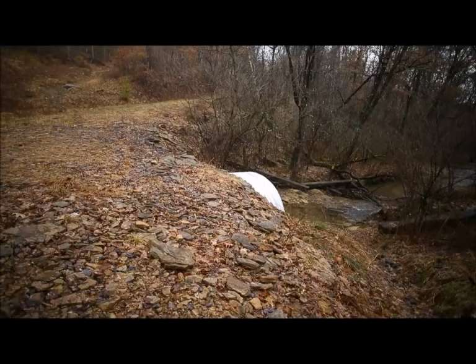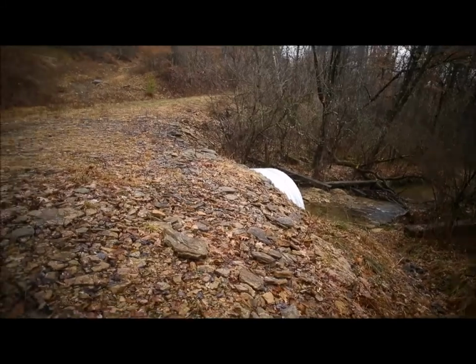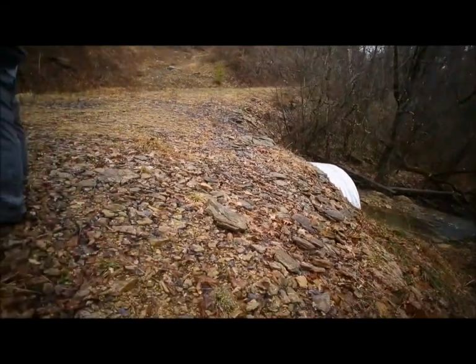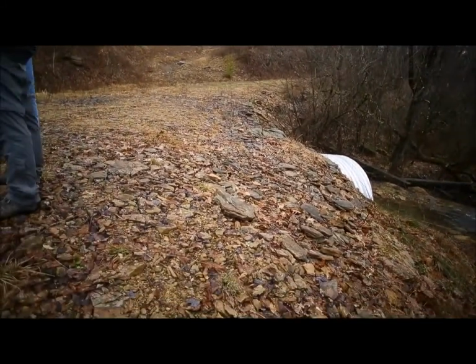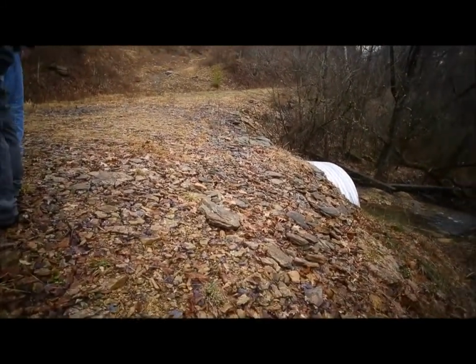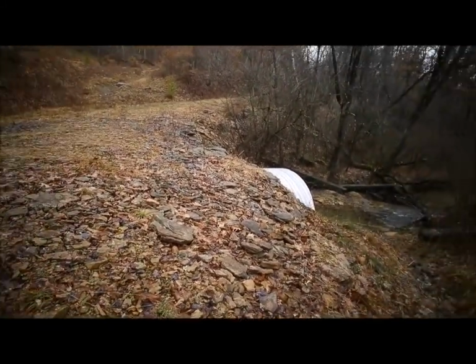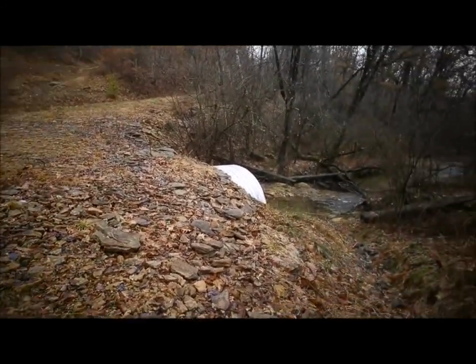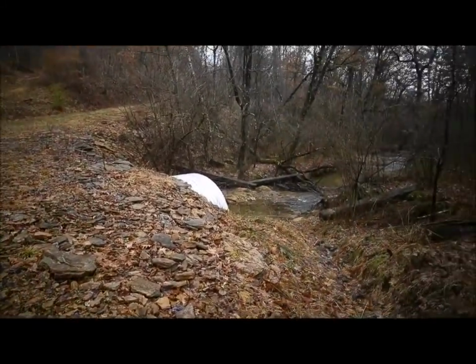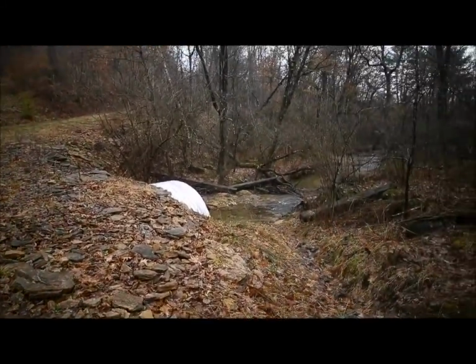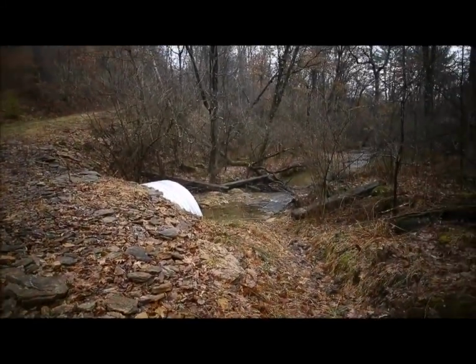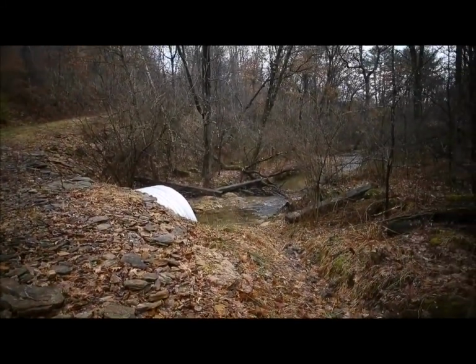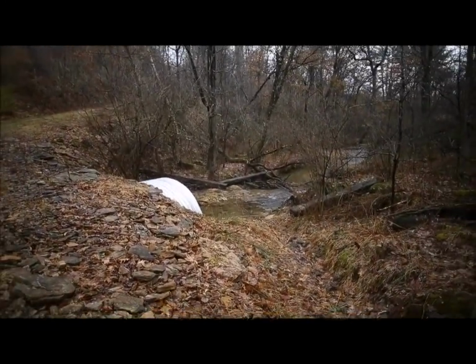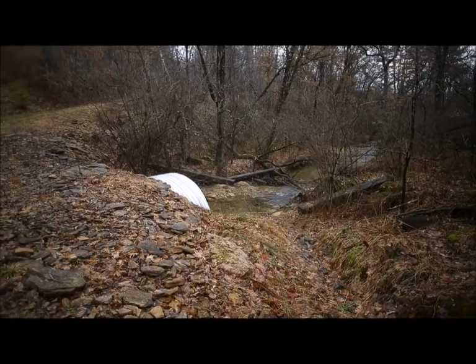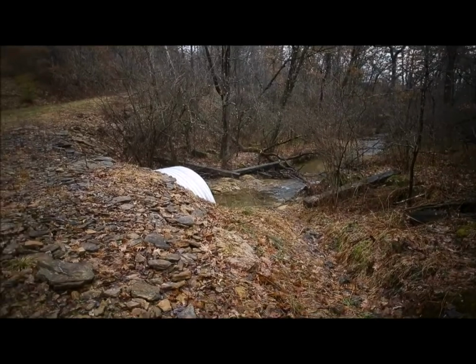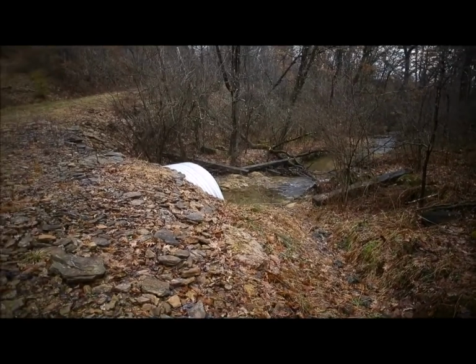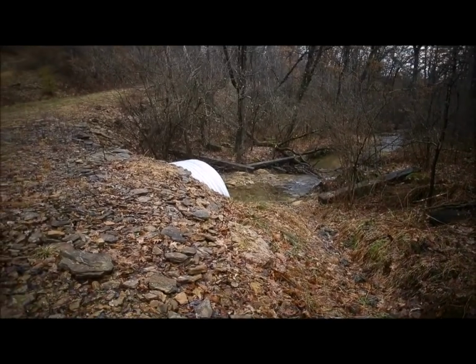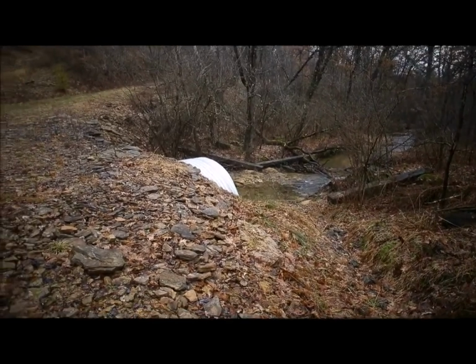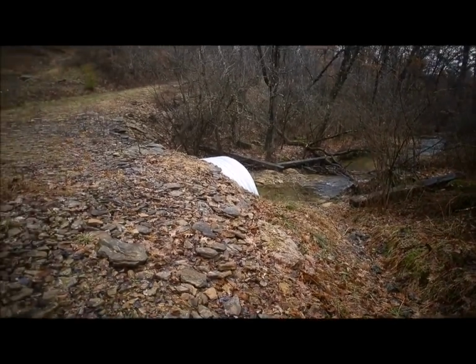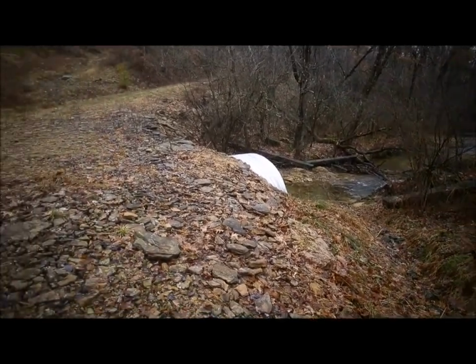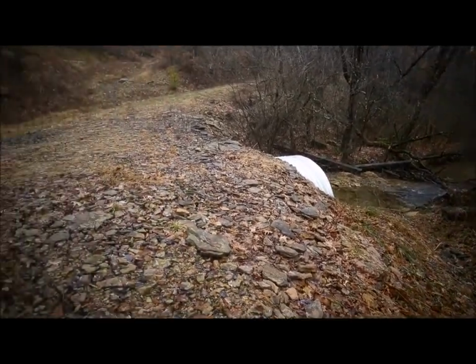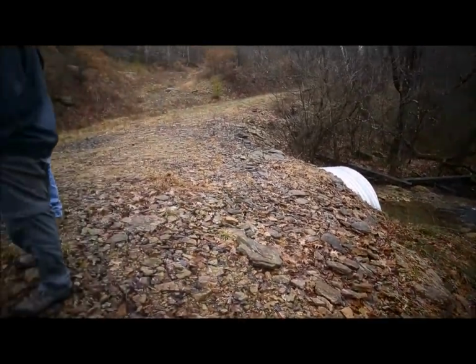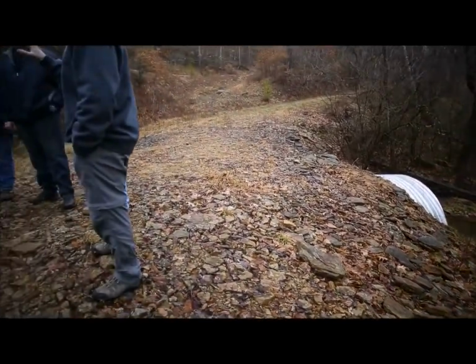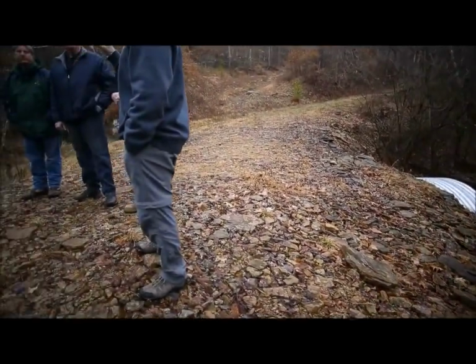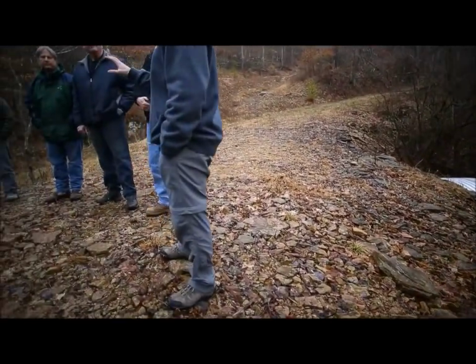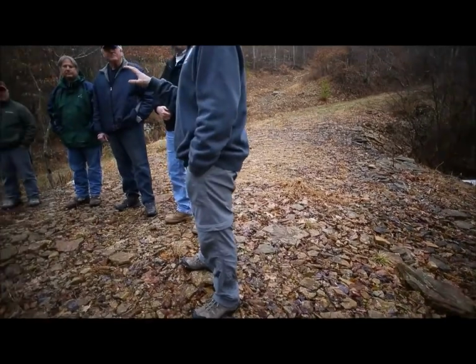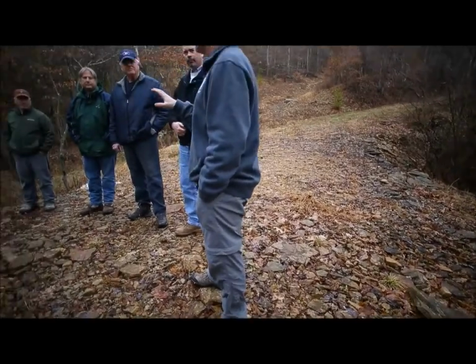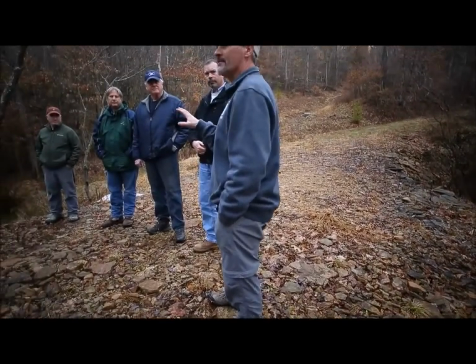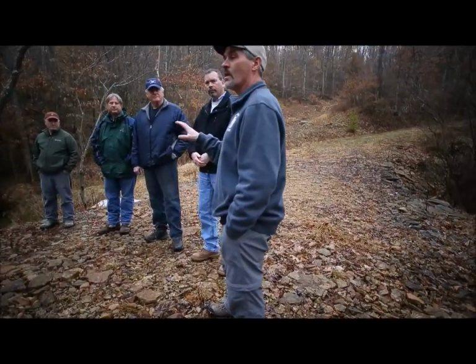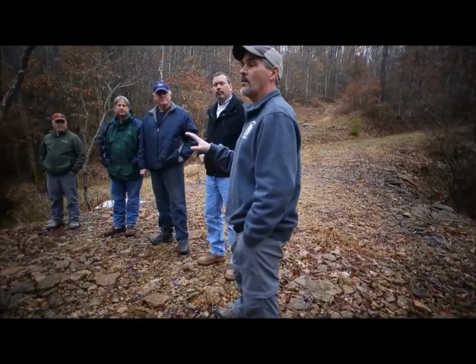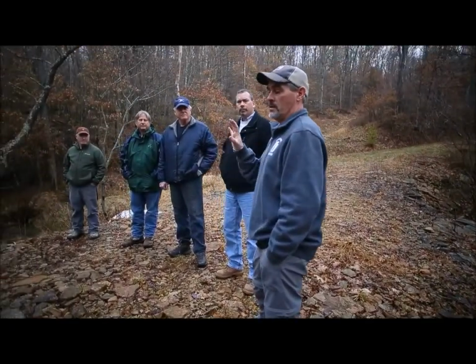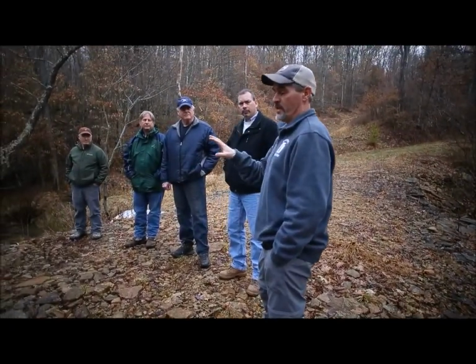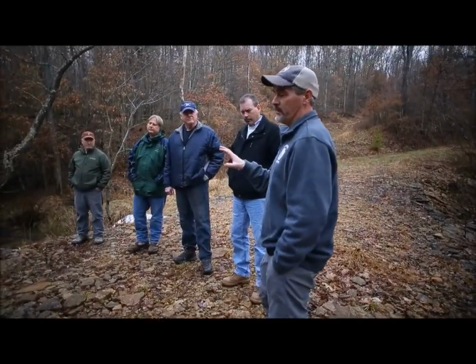My name is Joe Brancato. I'm a water pollution biologist with Pennsylvania DEP, and we're in the Porcupine Creek Drainage, which is about an 11 square mile drainage basin.